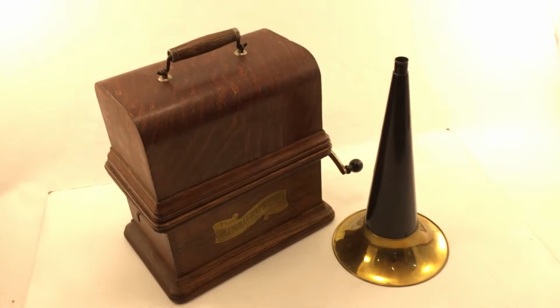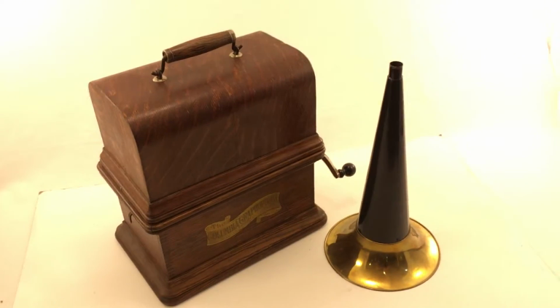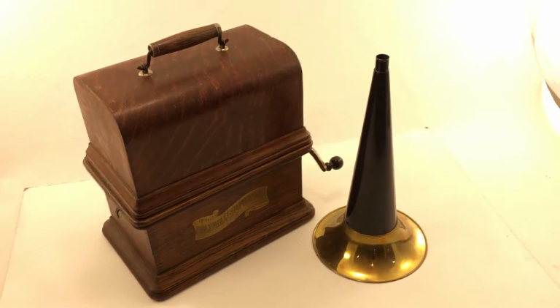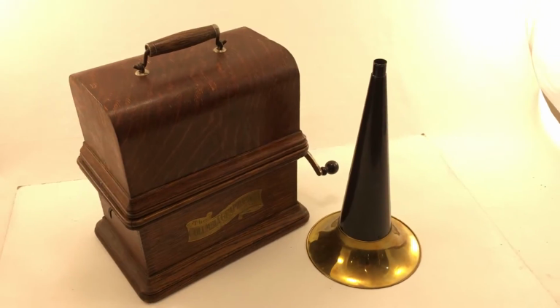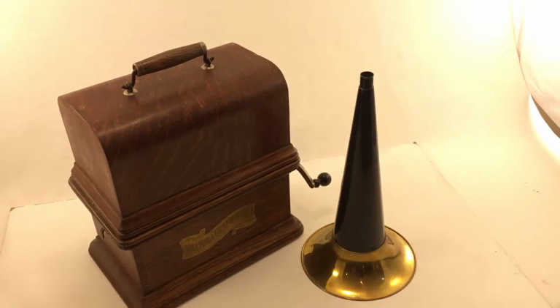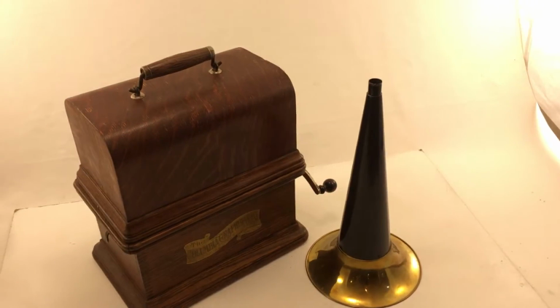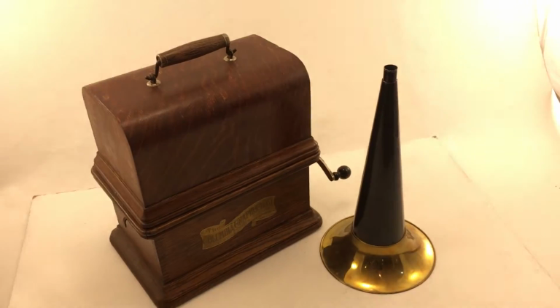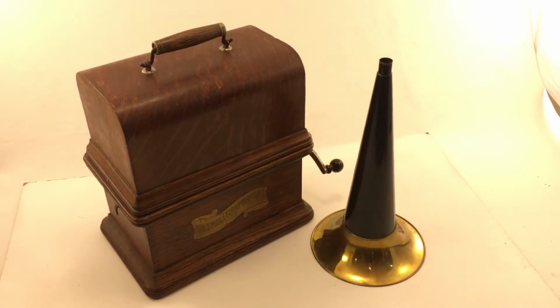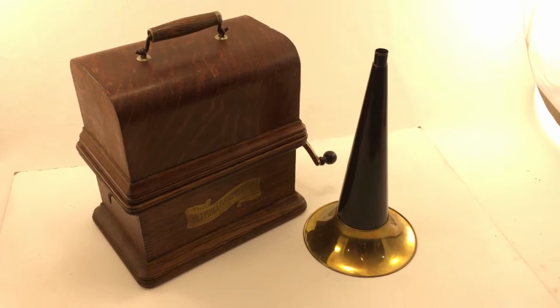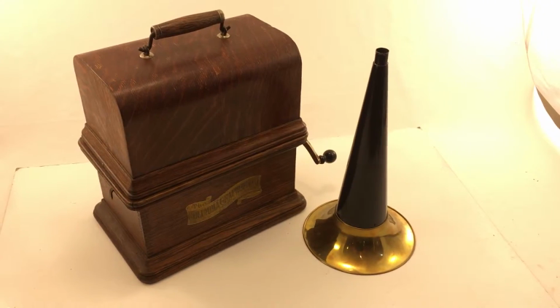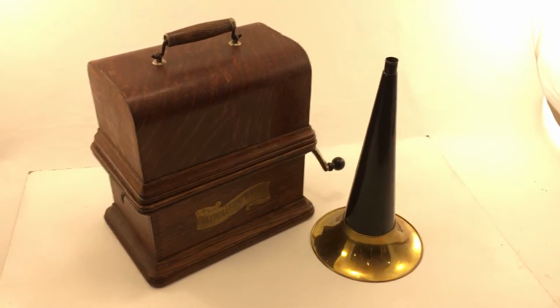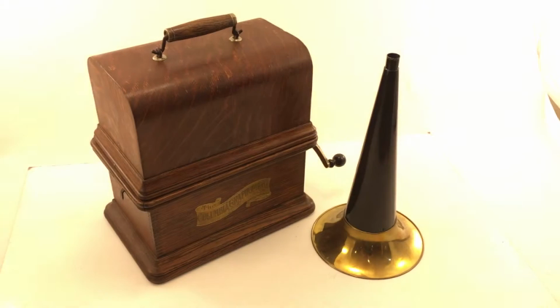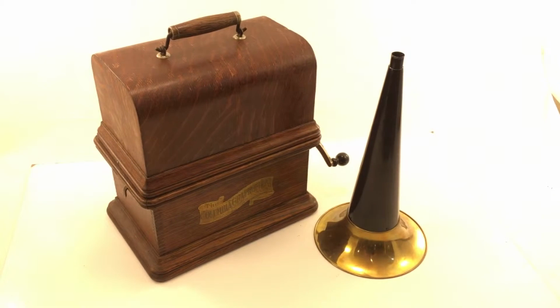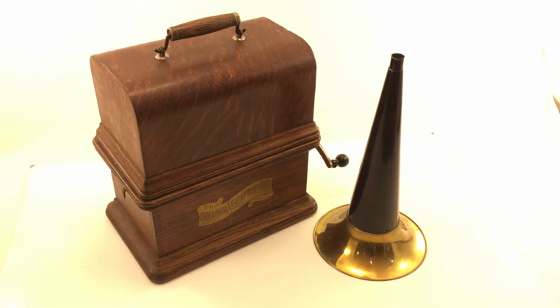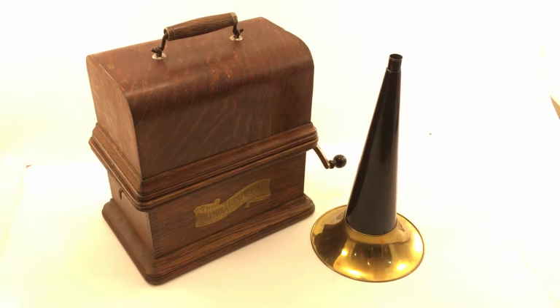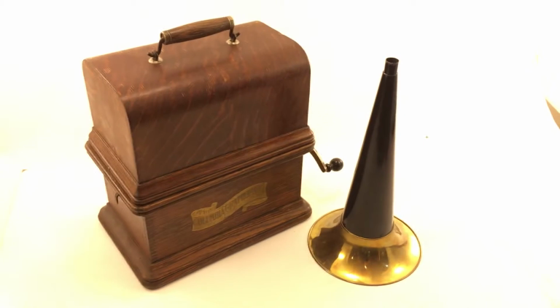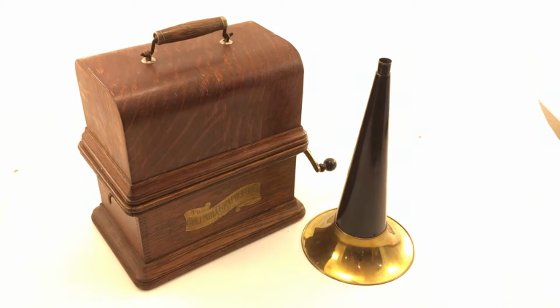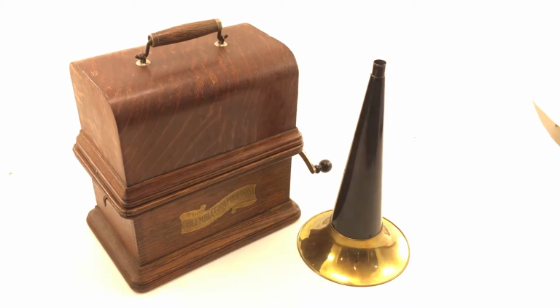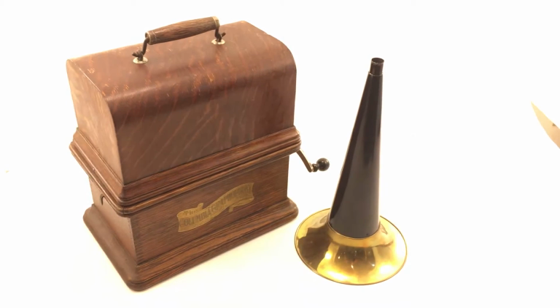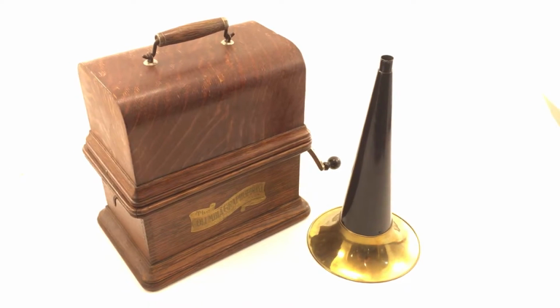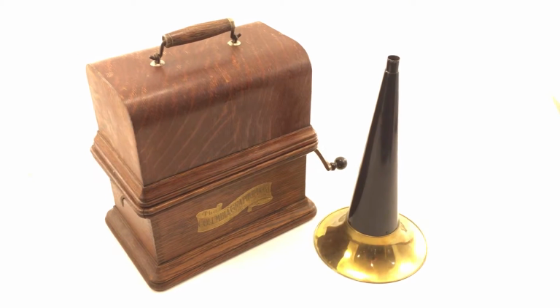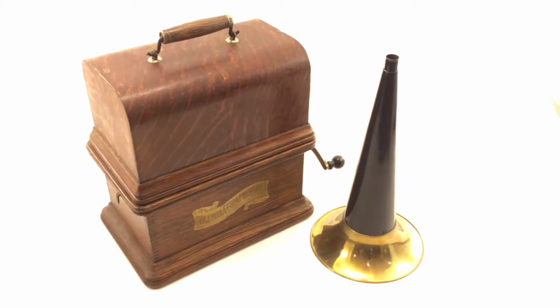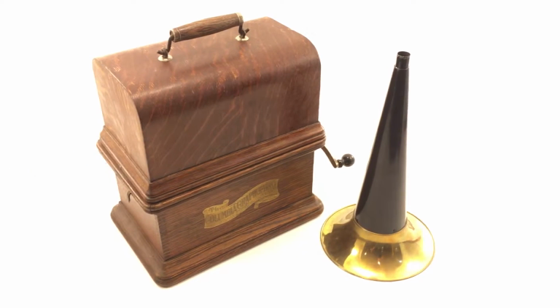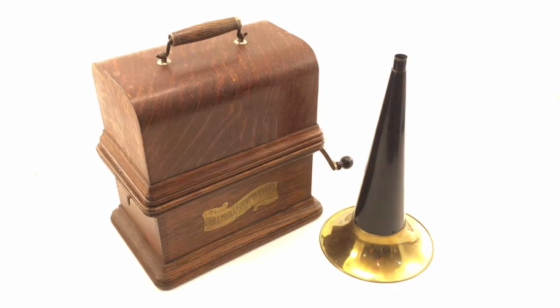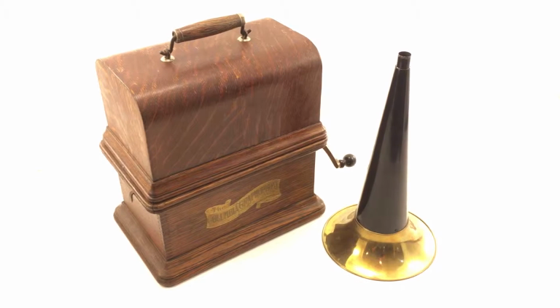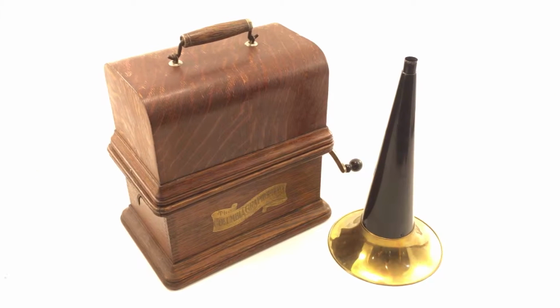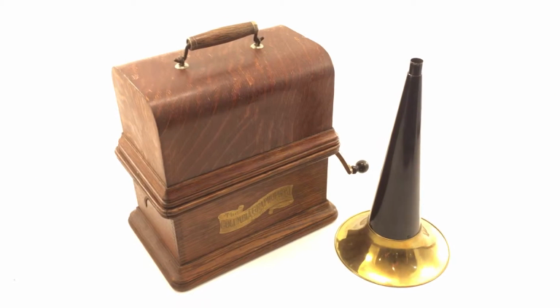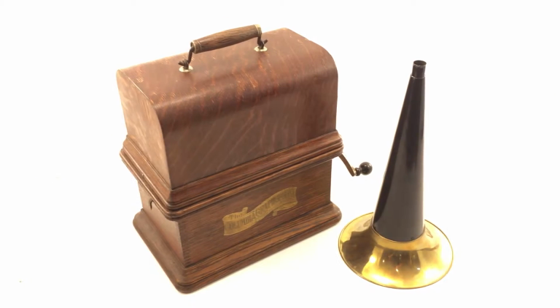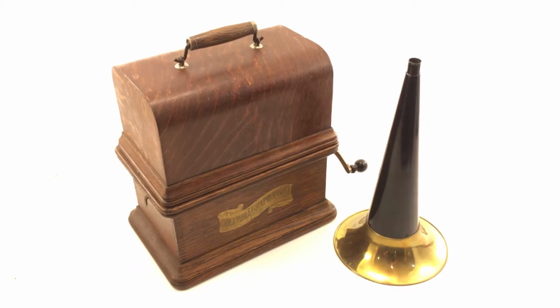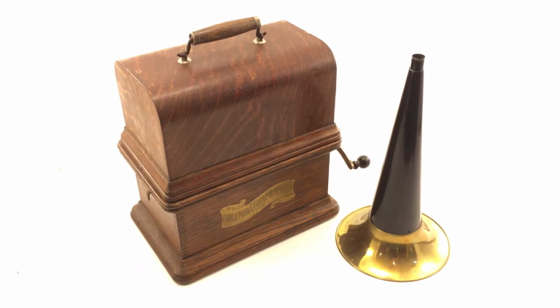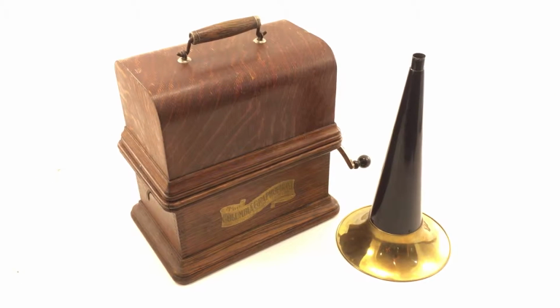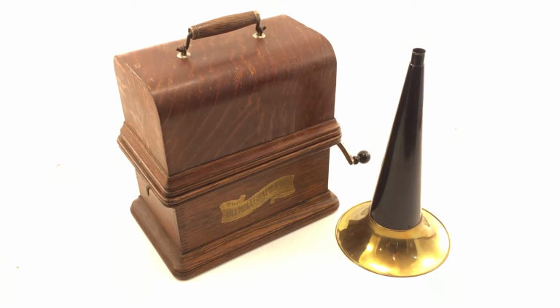Hello. Here is the Columbia Graphophone Model BK that I have on eBay, and I'd like to tell you a few things about it and also show you how it works.